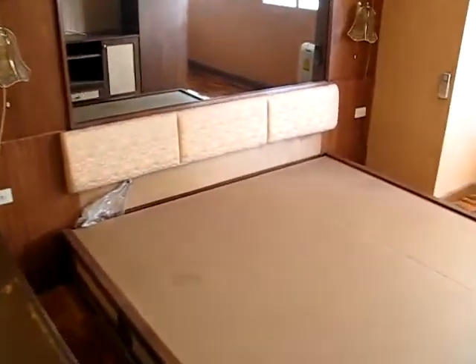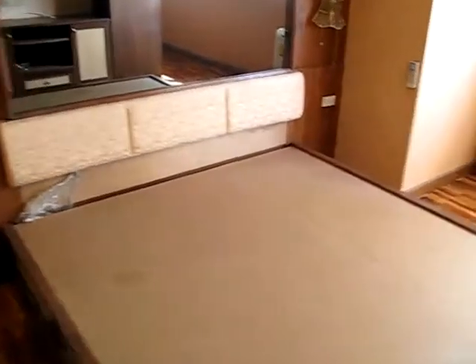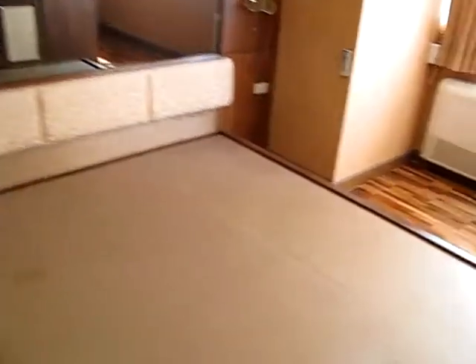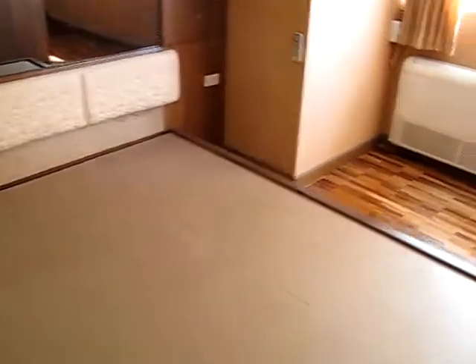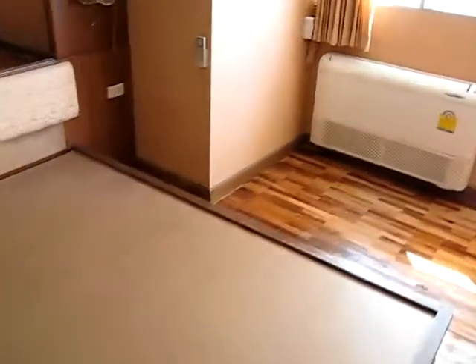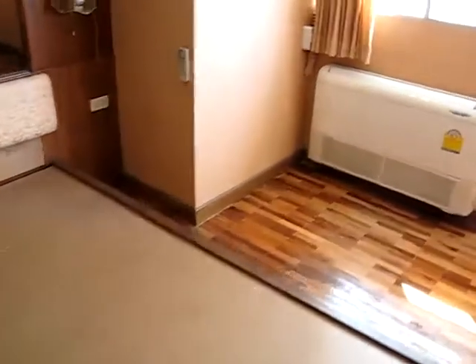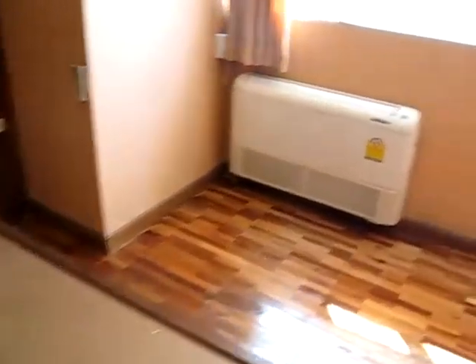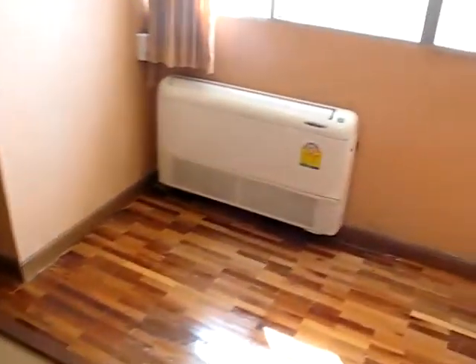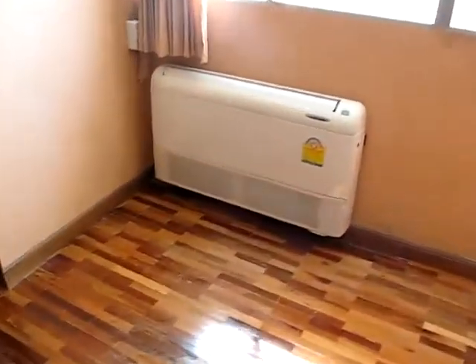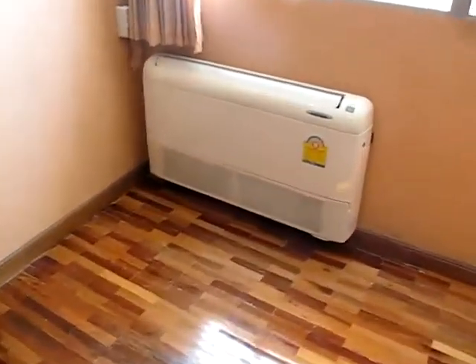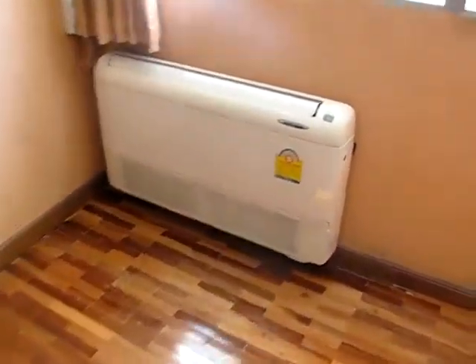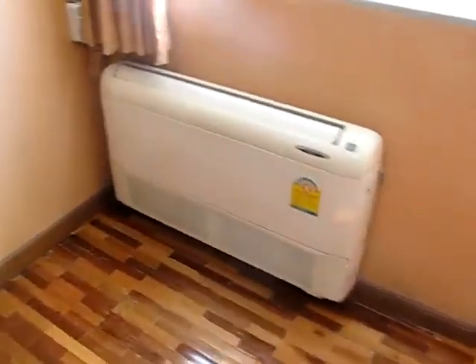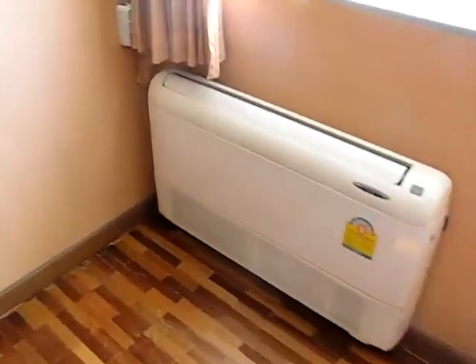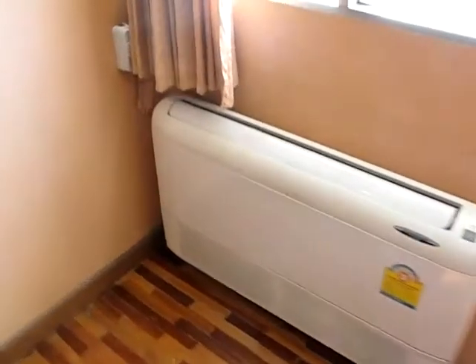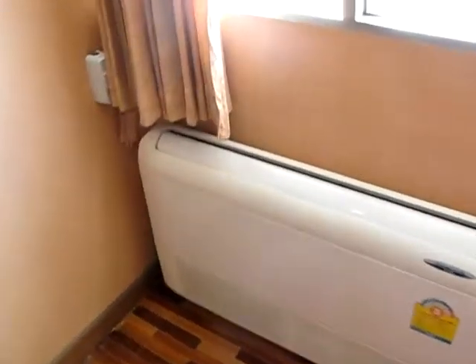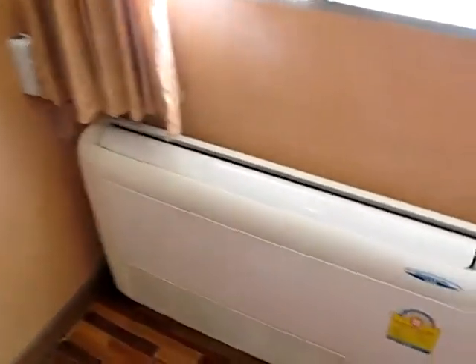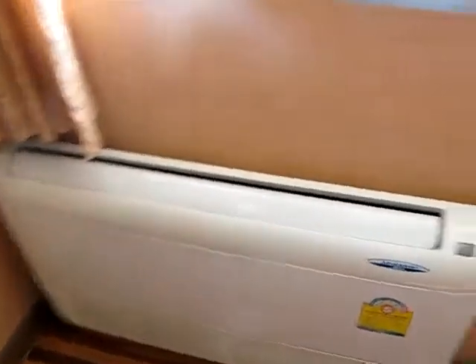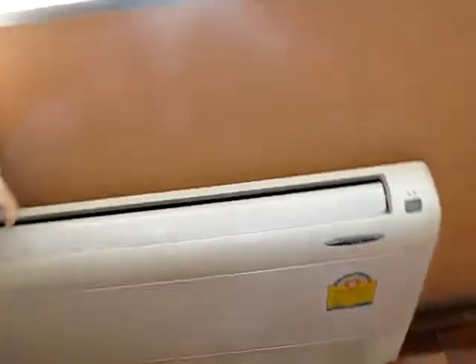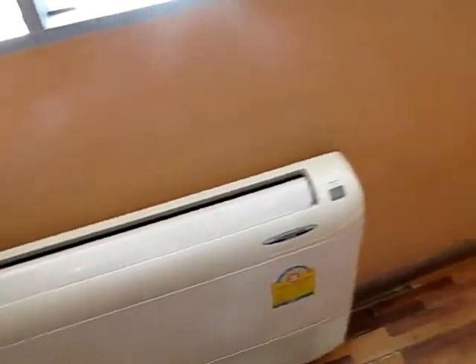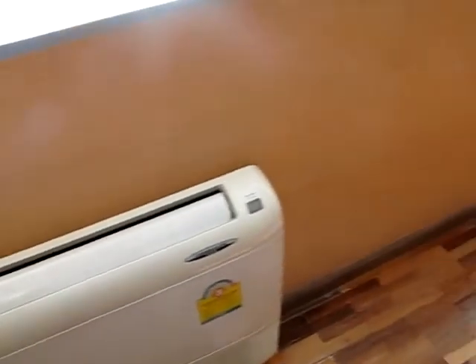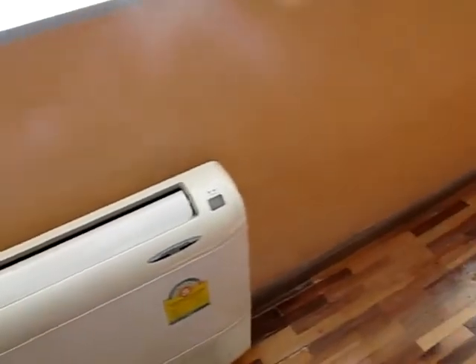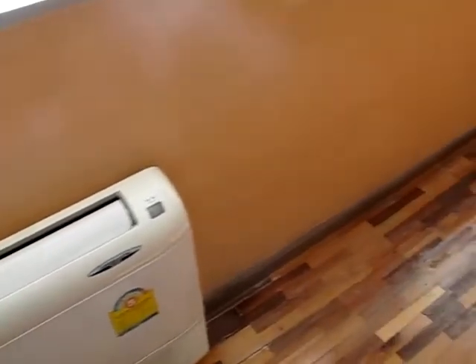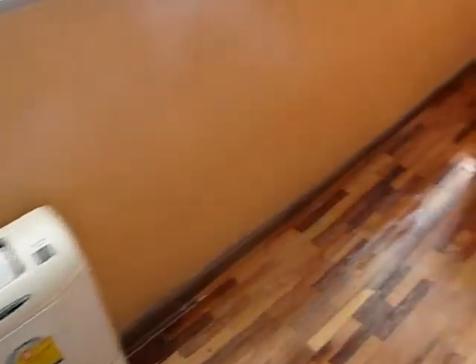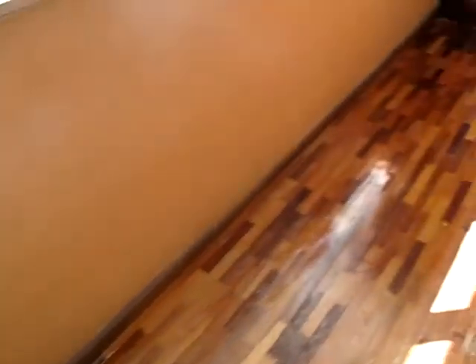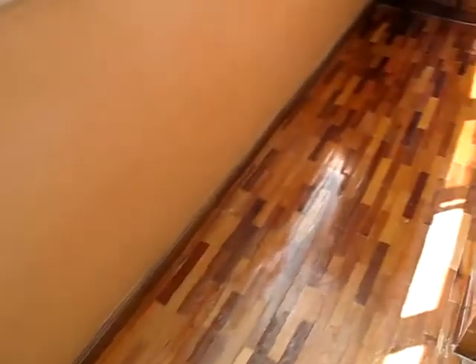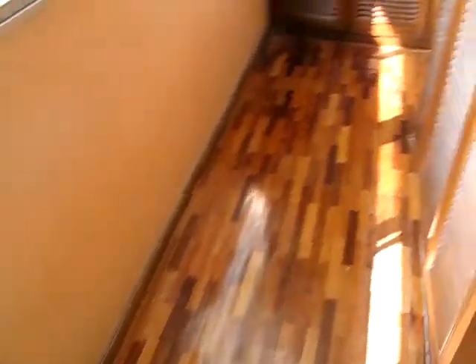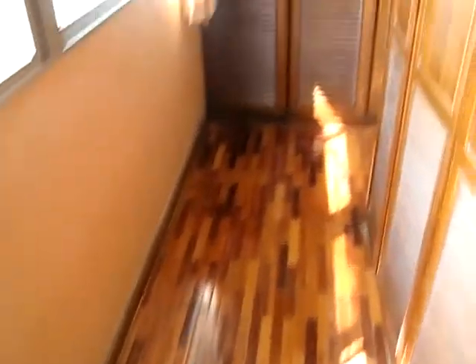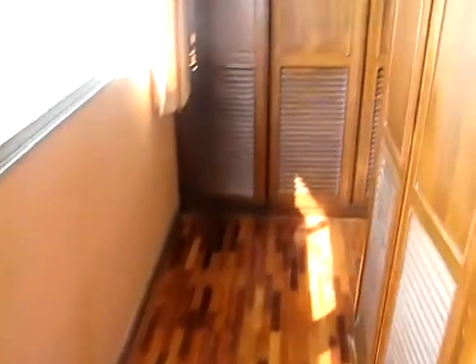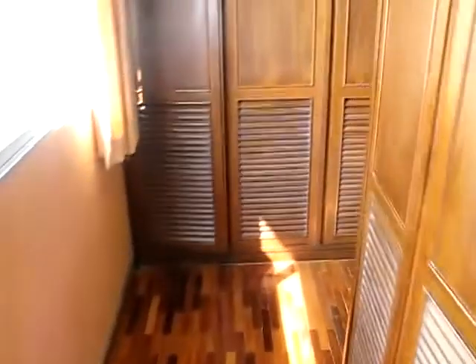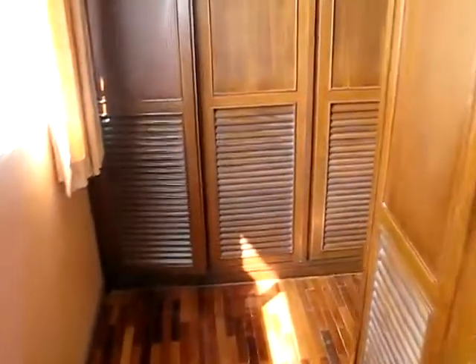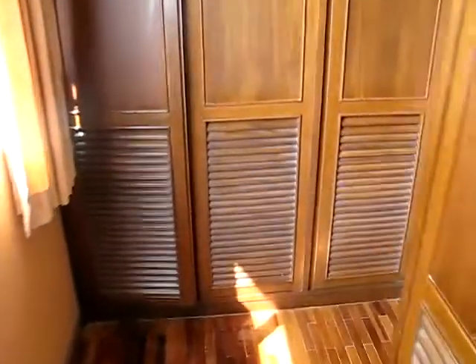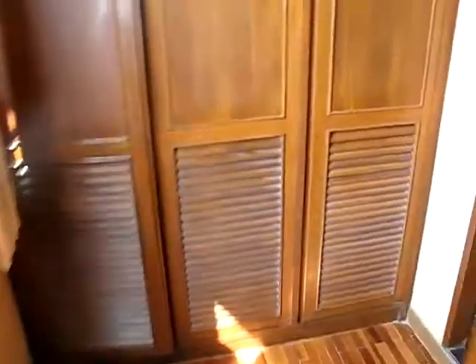I don't know what kind of changes she's got in mind here. The air conditioner will go, we'll get a new one, unless this thing is reasonably good for electricity use.